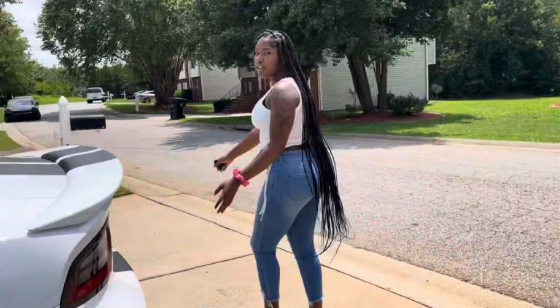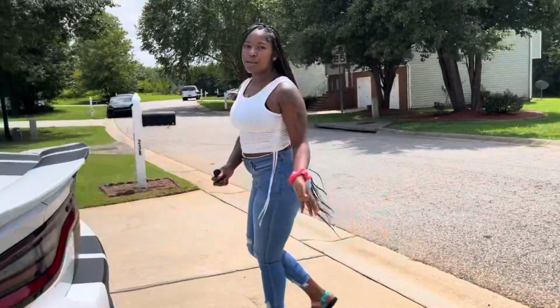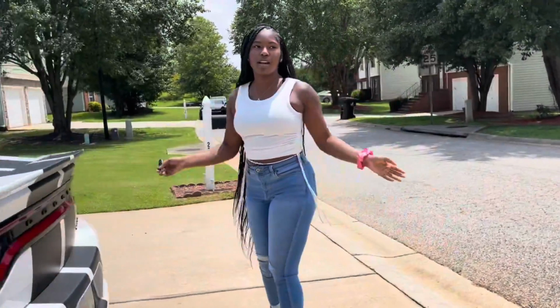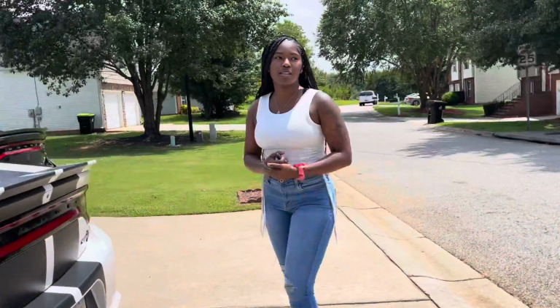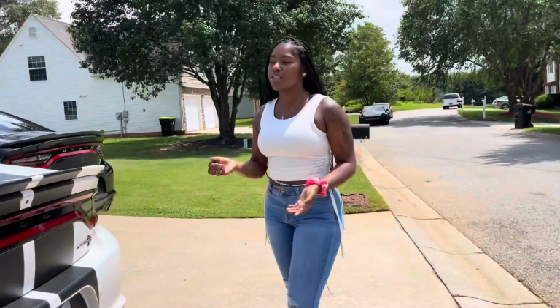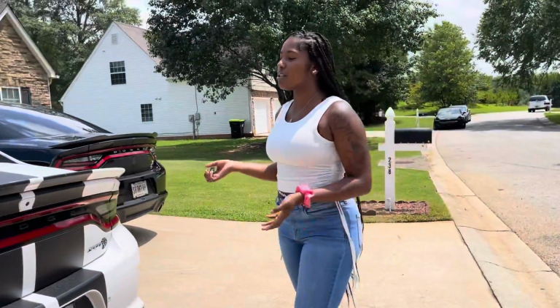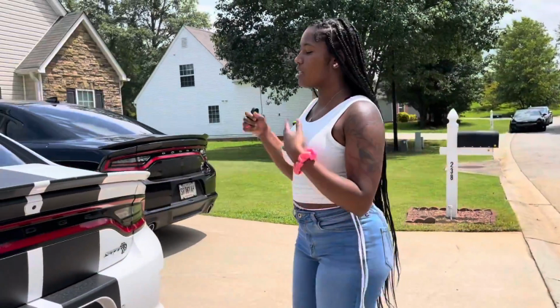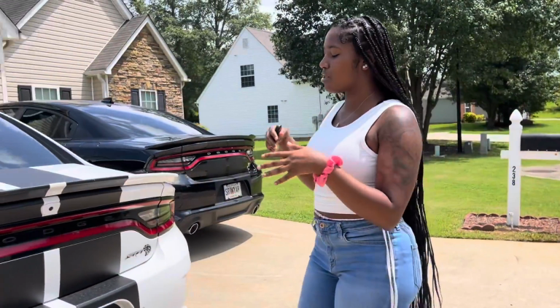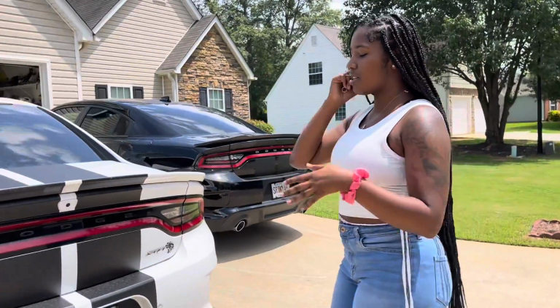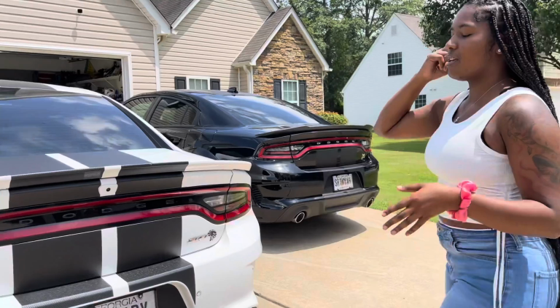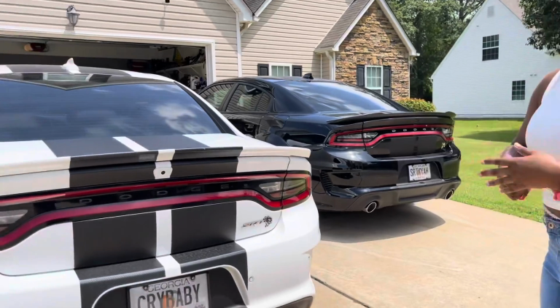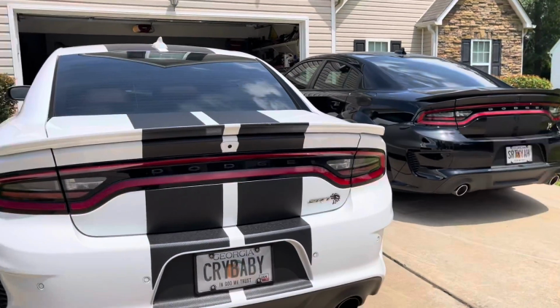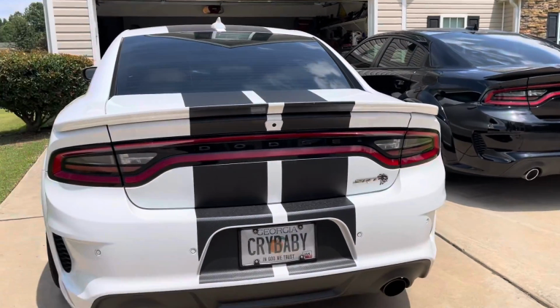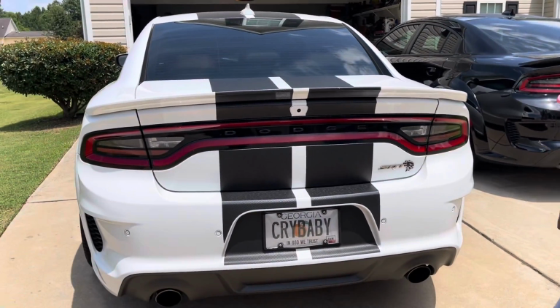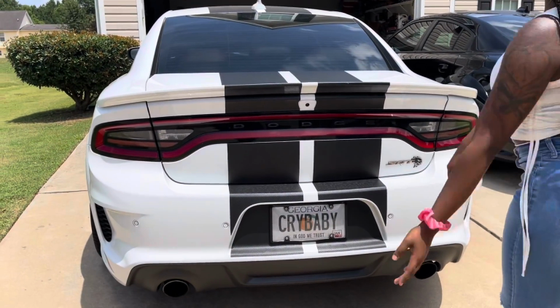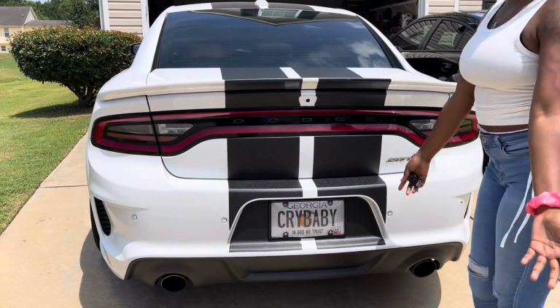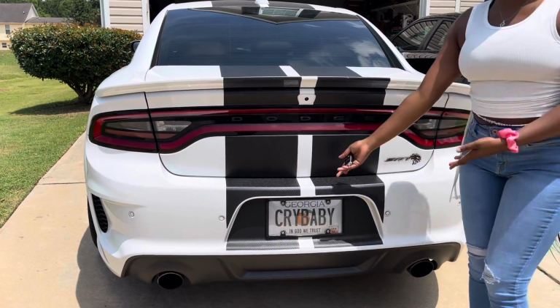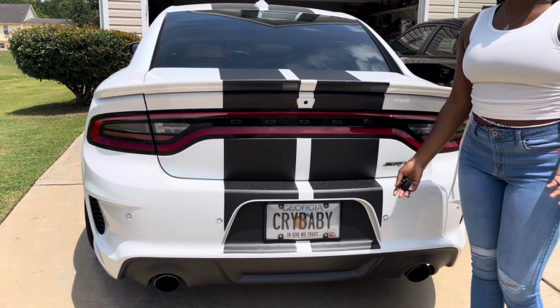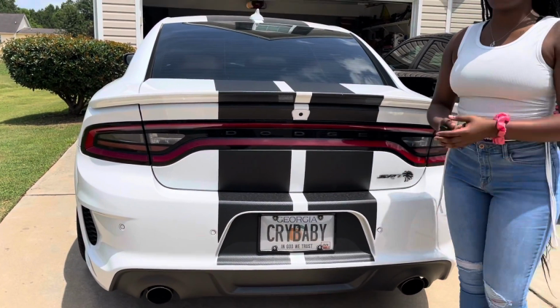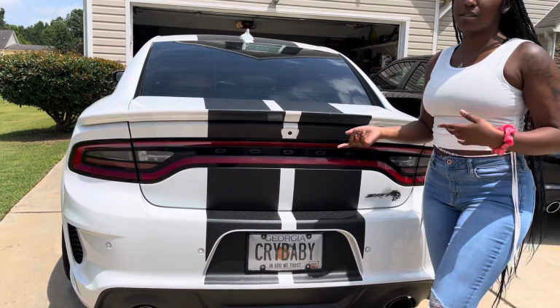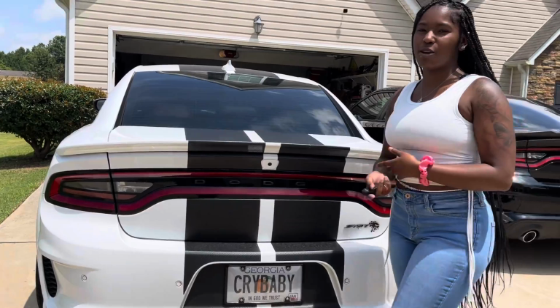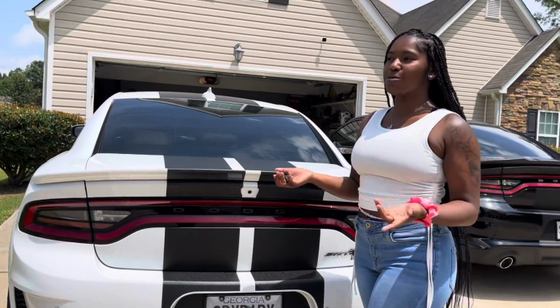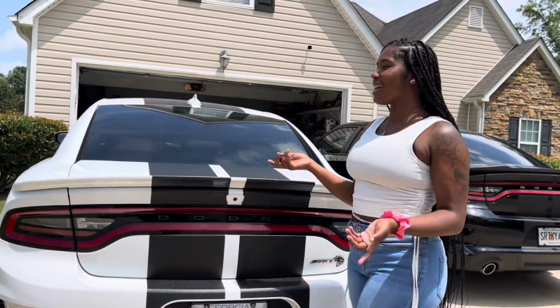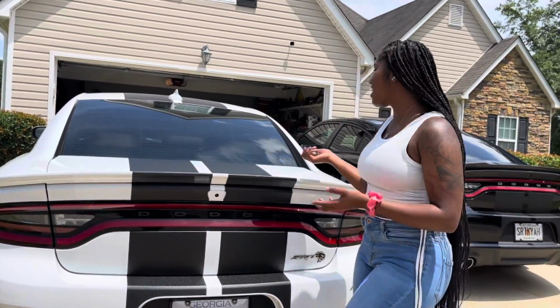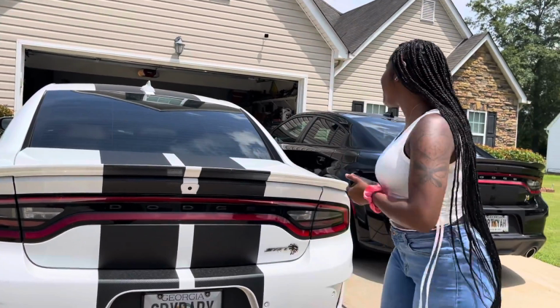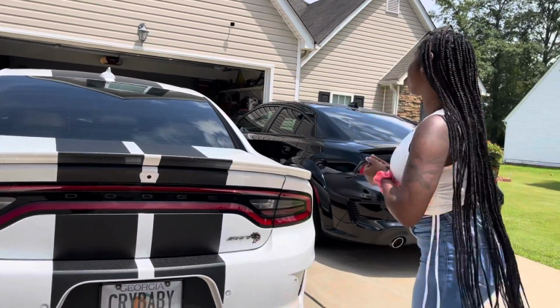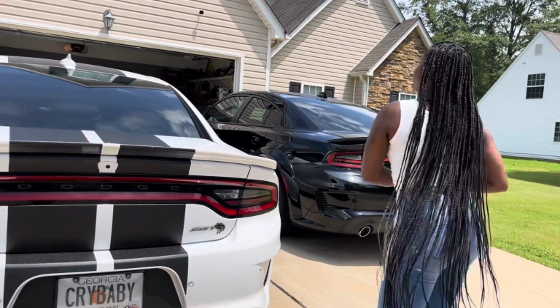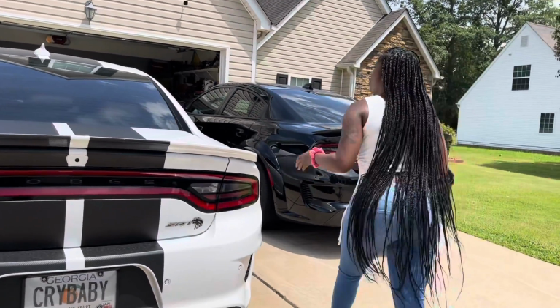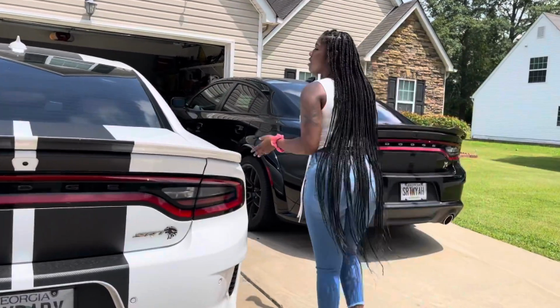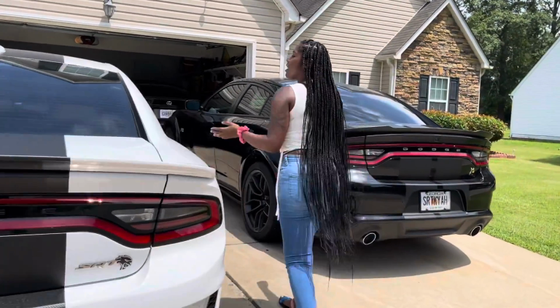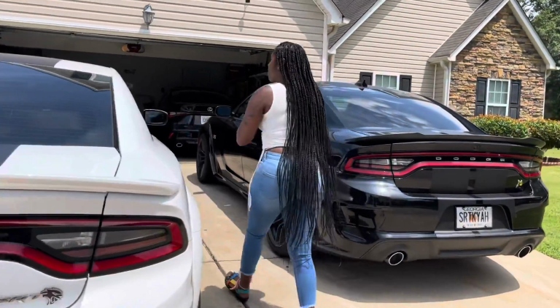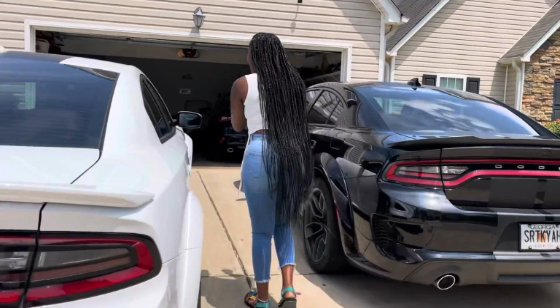Don't mind it being dirty because I could have took it to get washed, but my car is not even washed either. His tag does say 'Car Baby,' and if y'all watch my video, y'all know where I said my SRT car is. So we're just gonna crank it up.